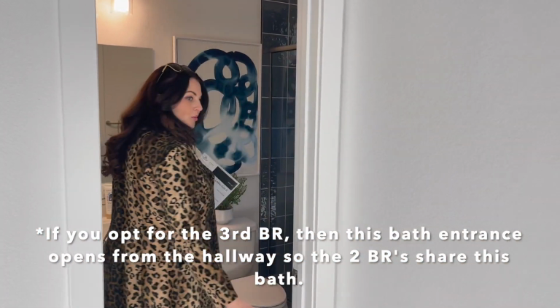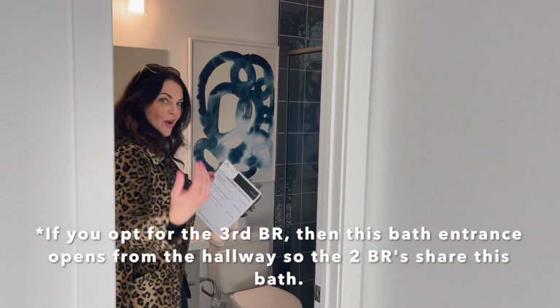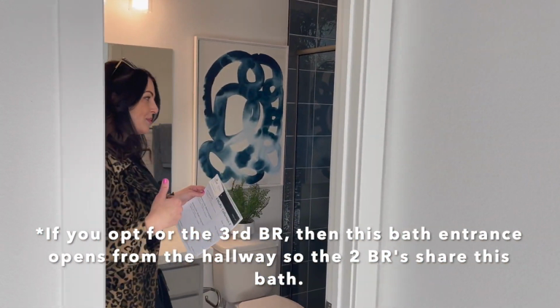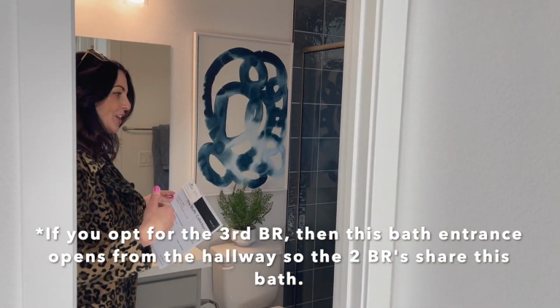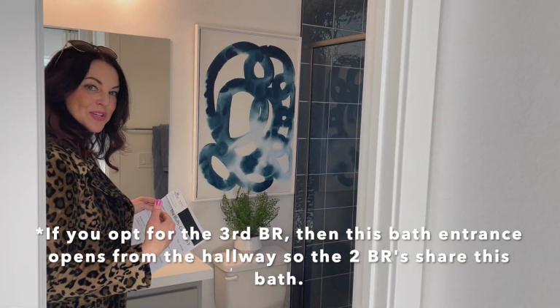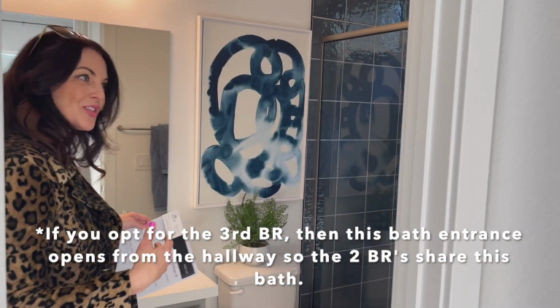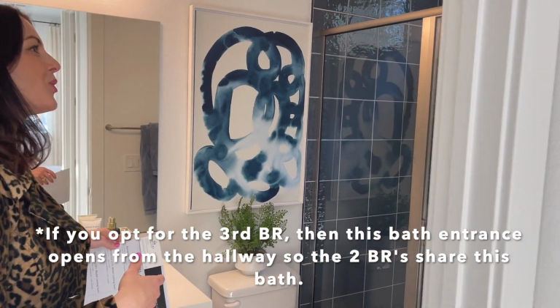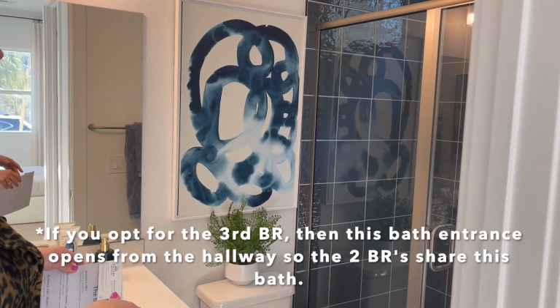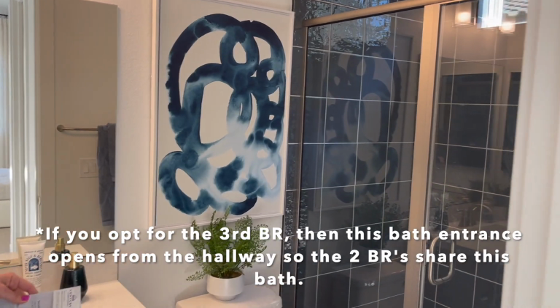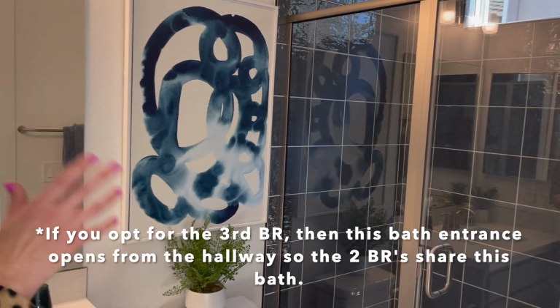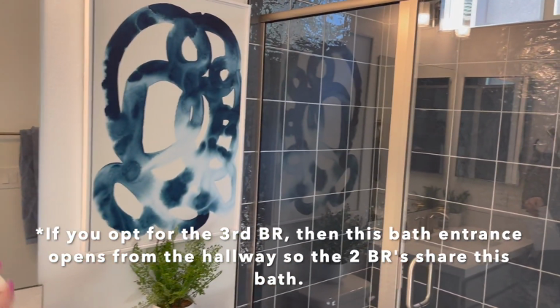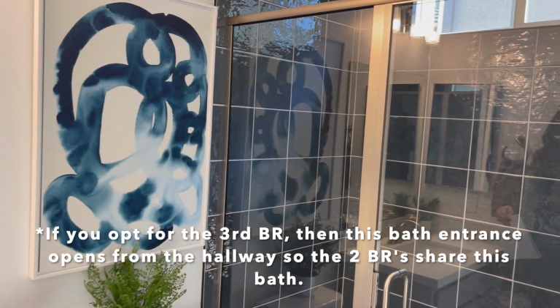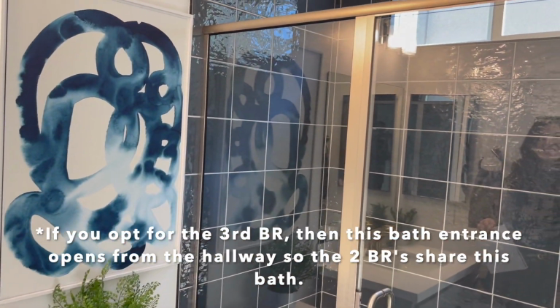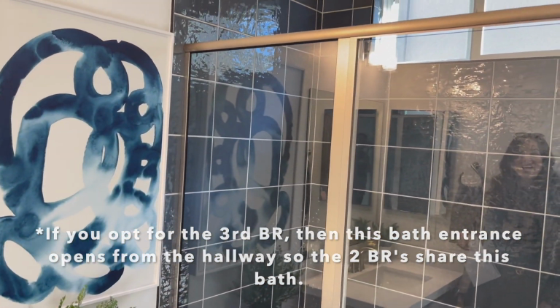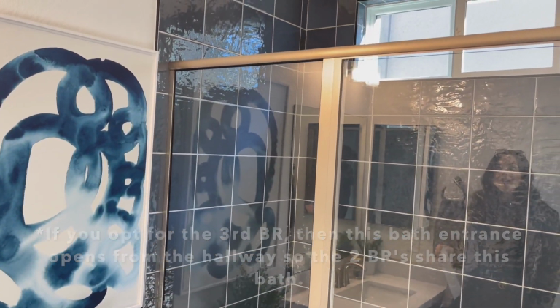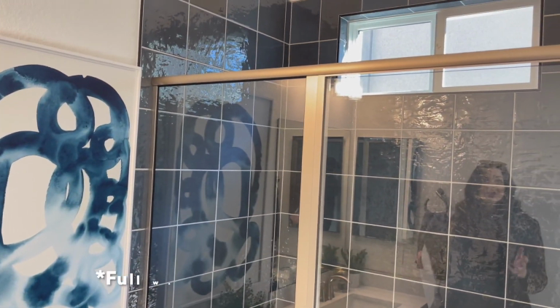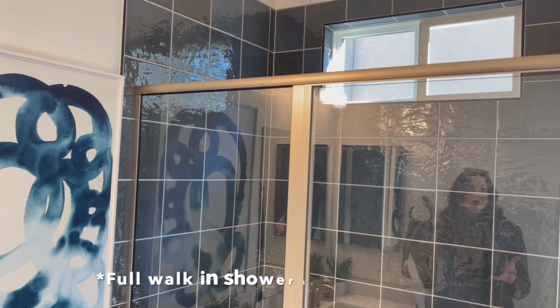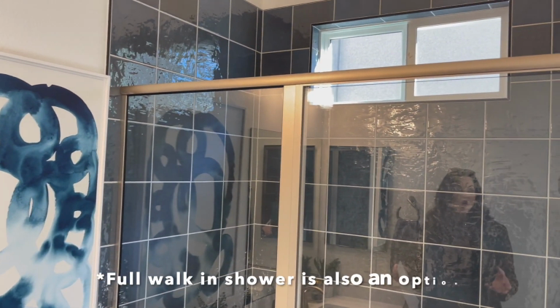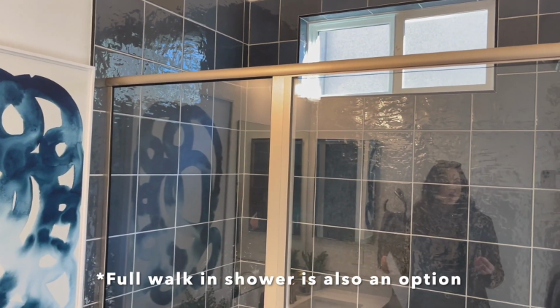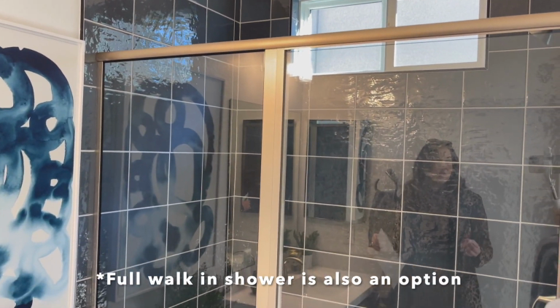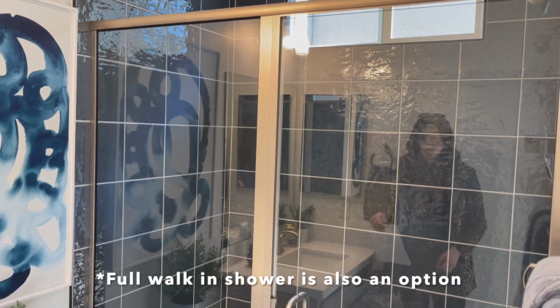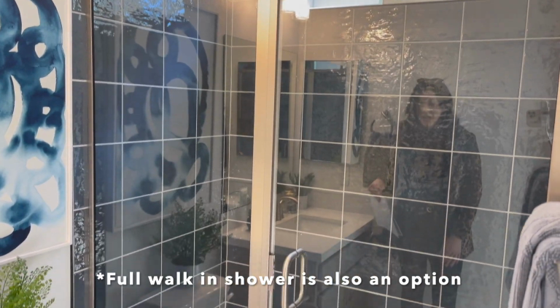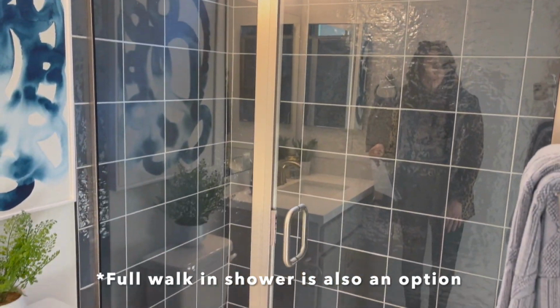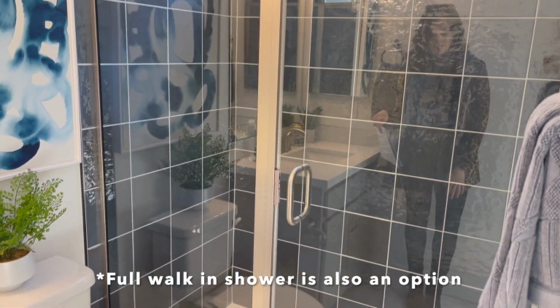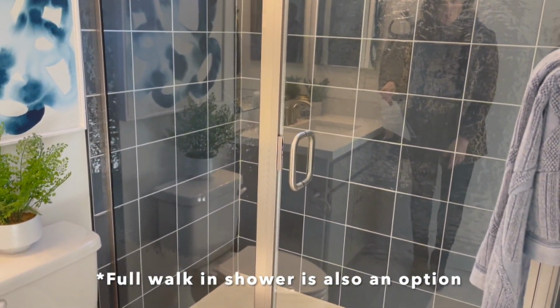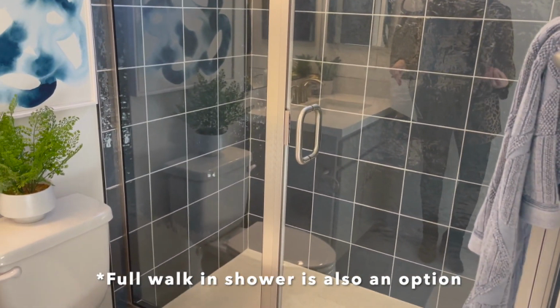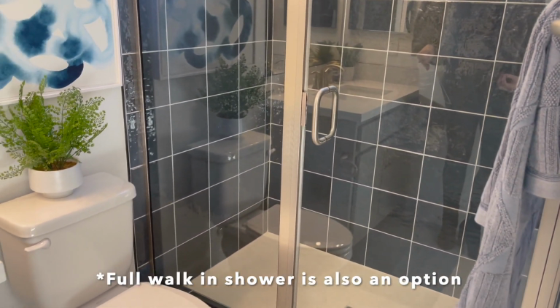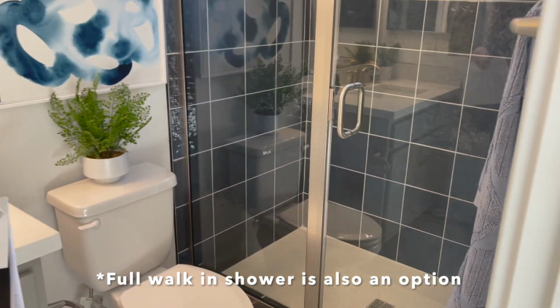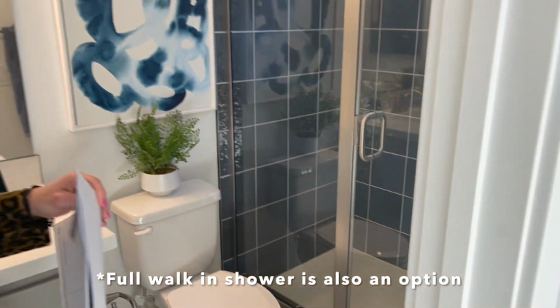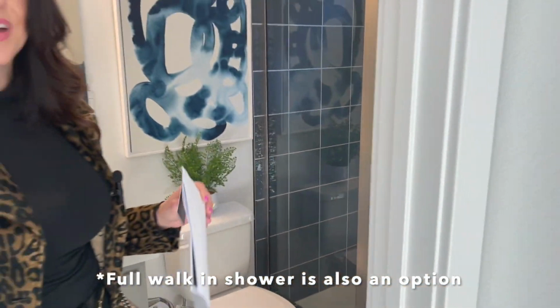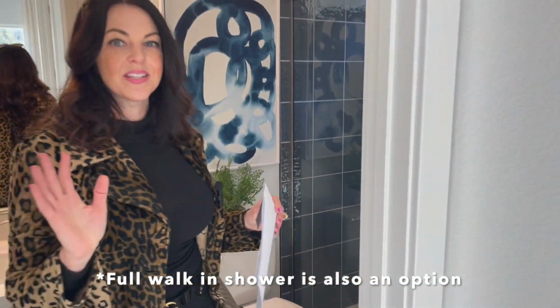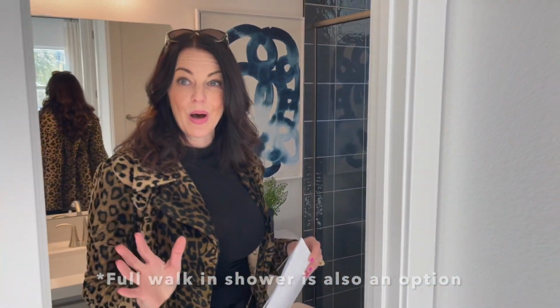Let me show you the tile work in the shower — it's really fun. It's a navy tile. These would be all options that you can choose at the design center, but I think the navy with the white really gives it a nice pop.